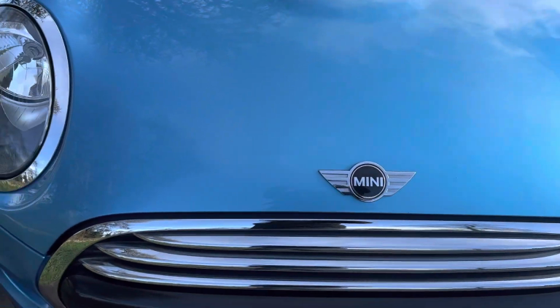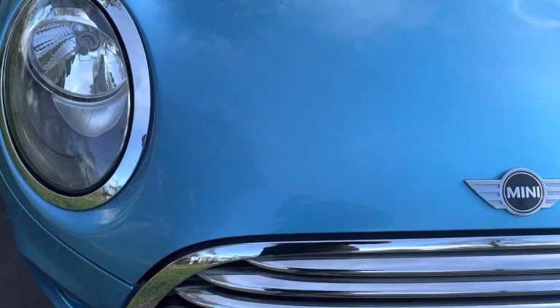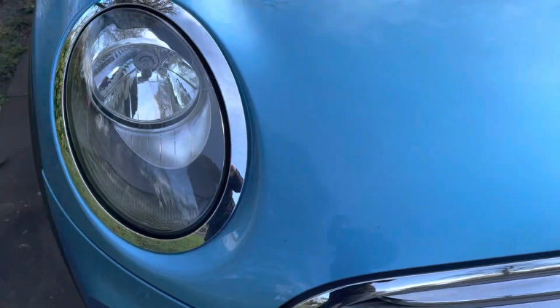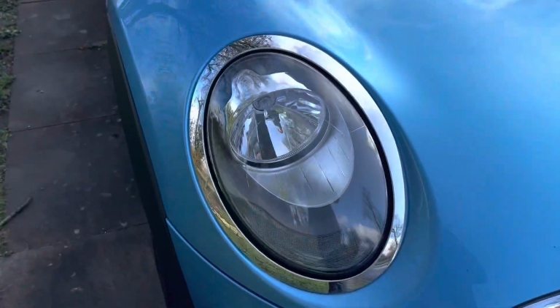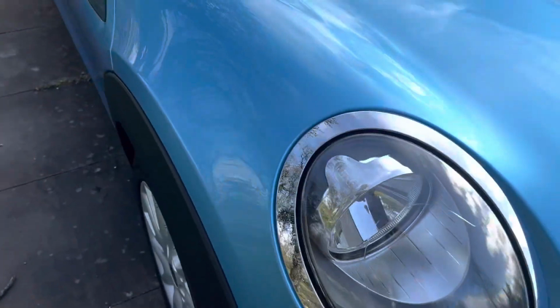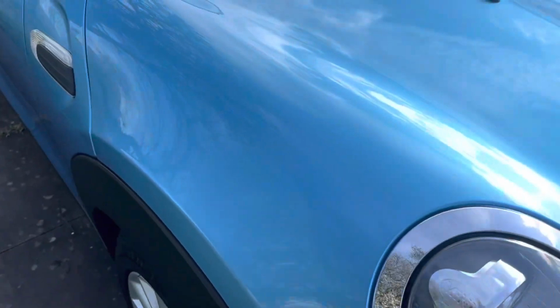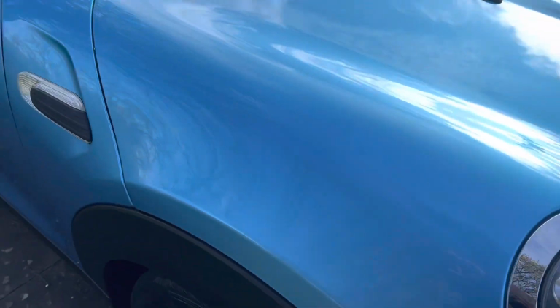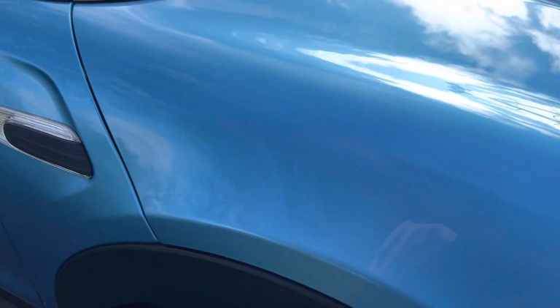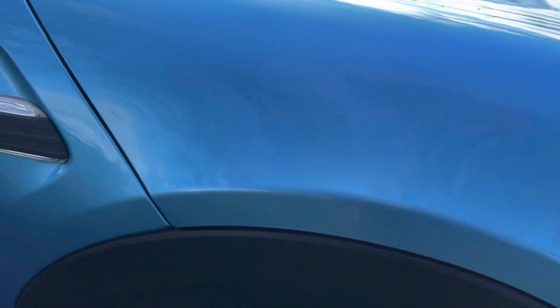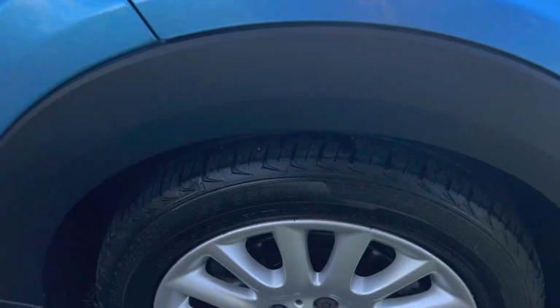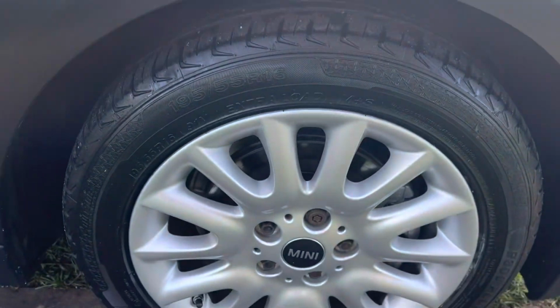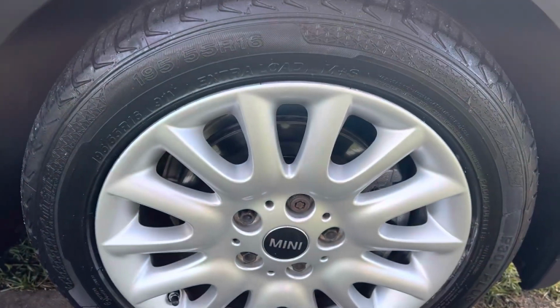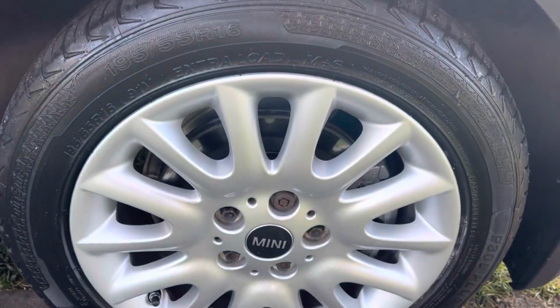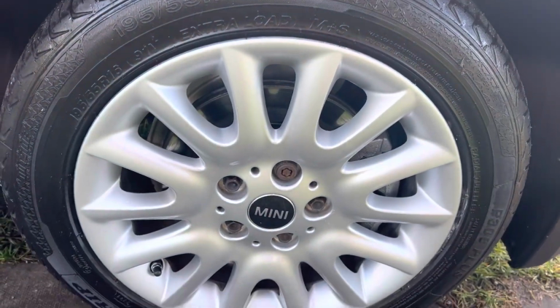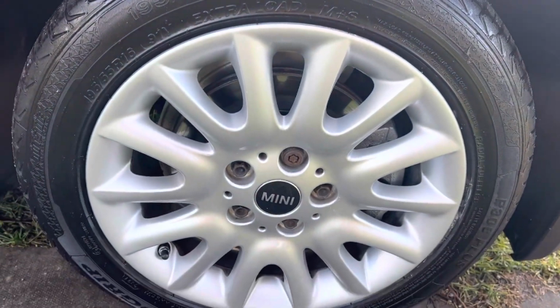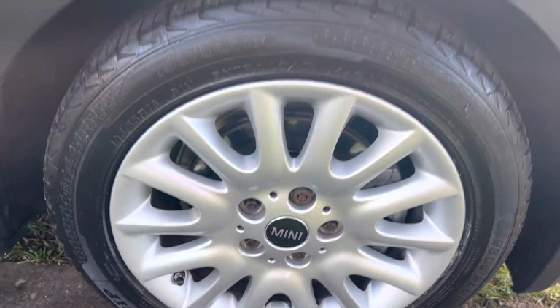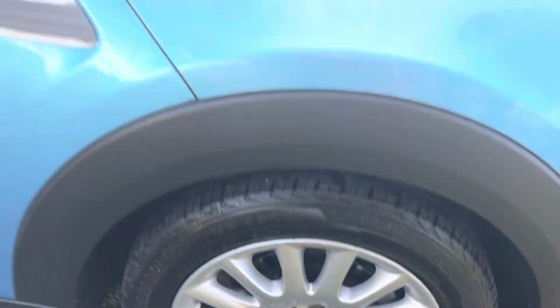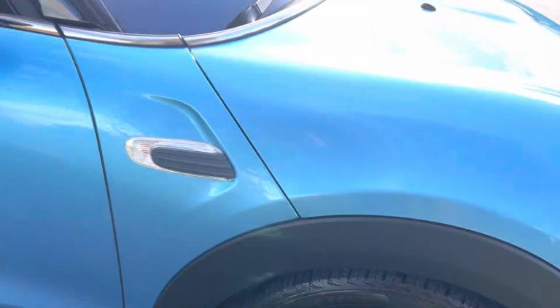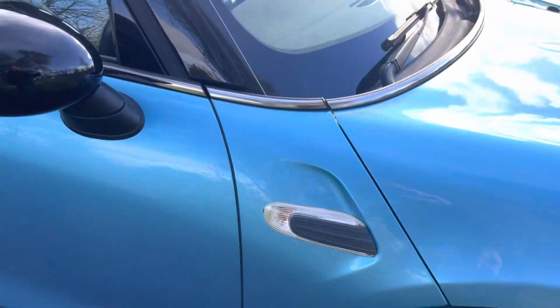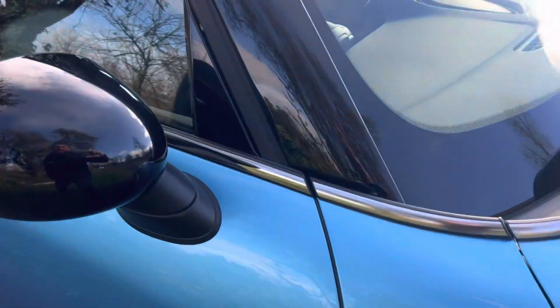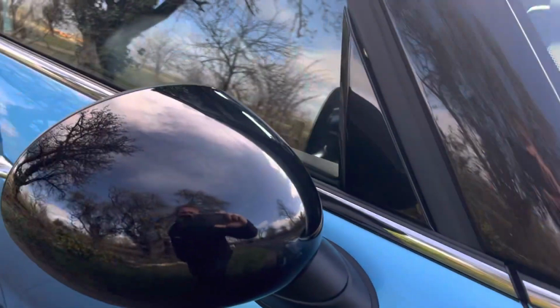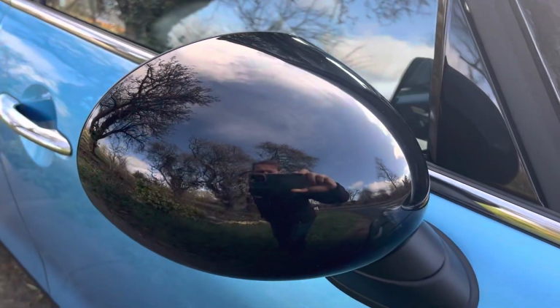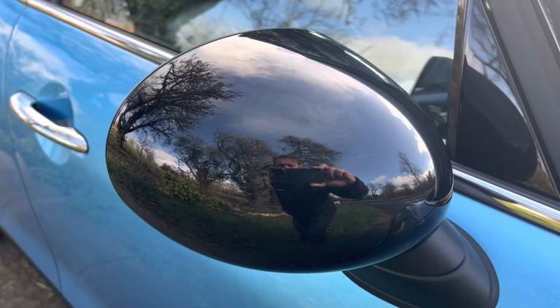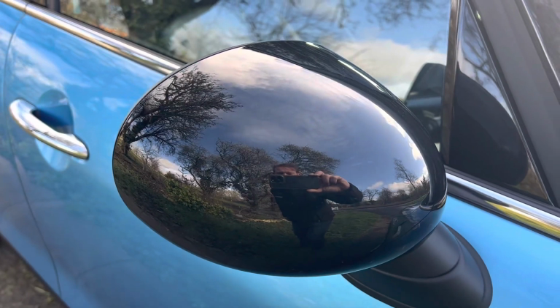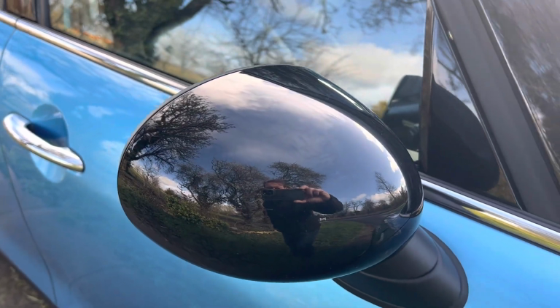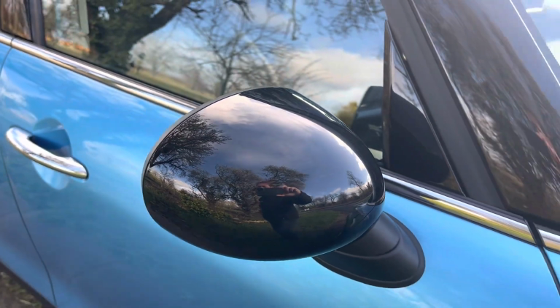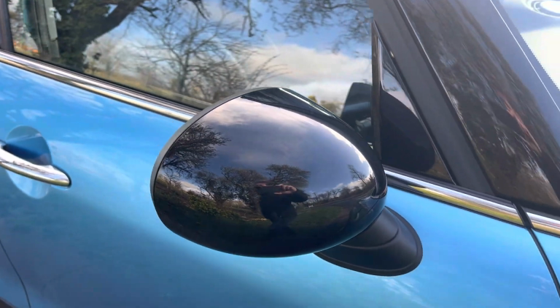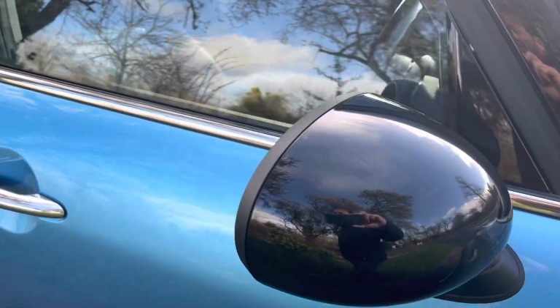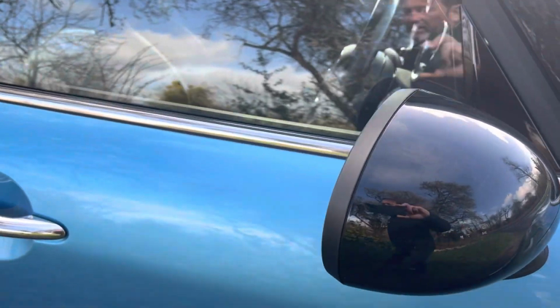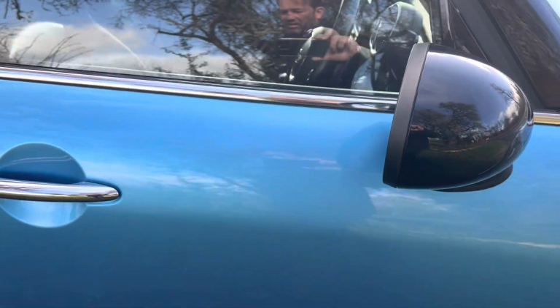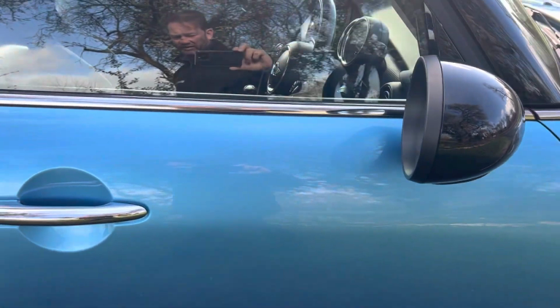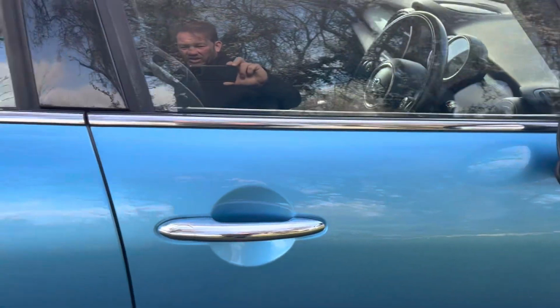All the wheels are in perfect order — no curbing, no damage. Even the mirror caps, which sometimes get a scrape, are all very, very good.